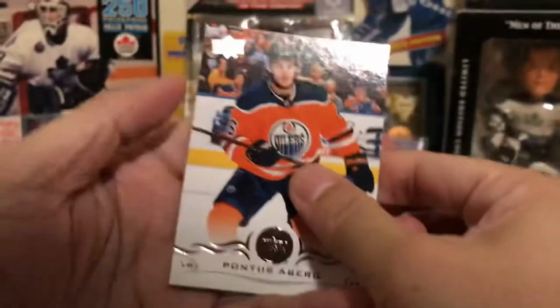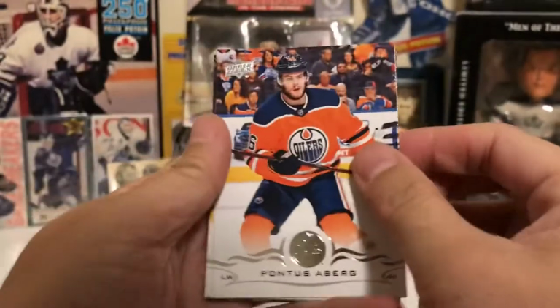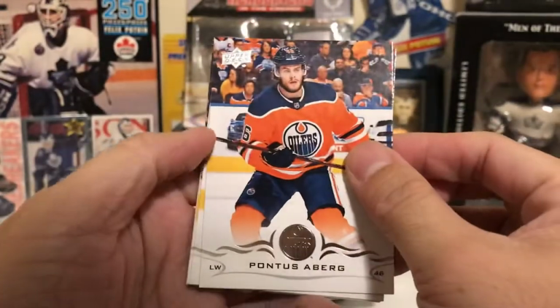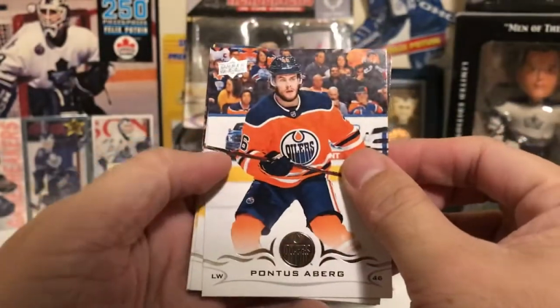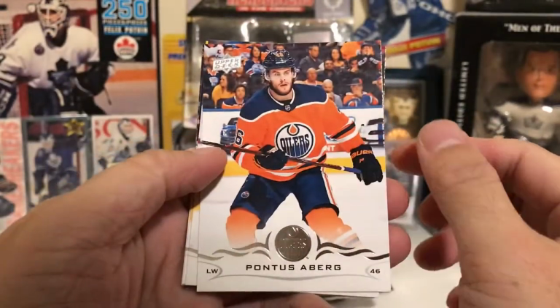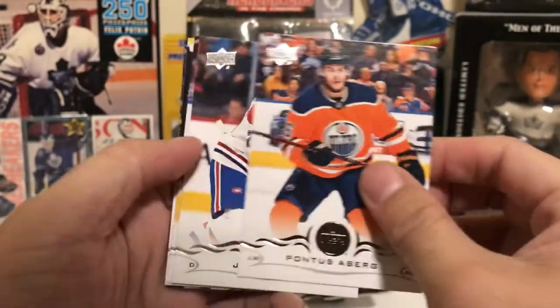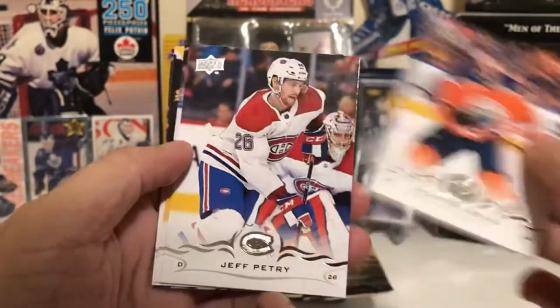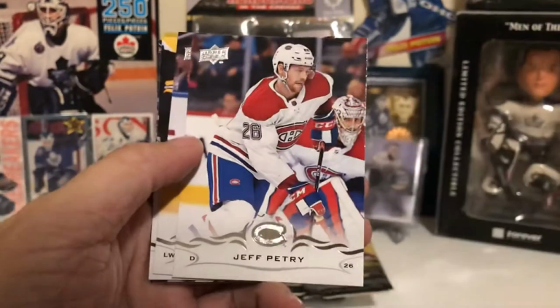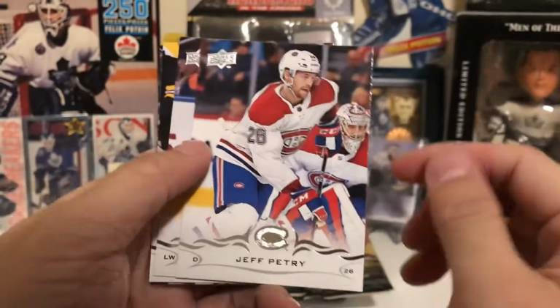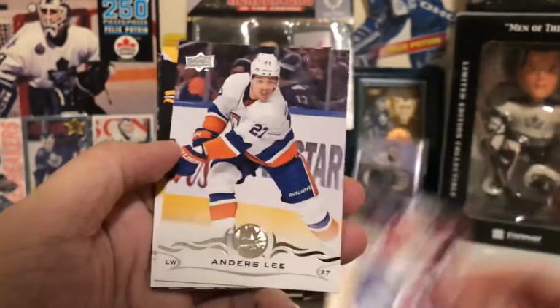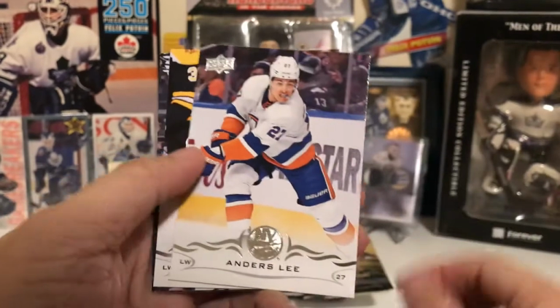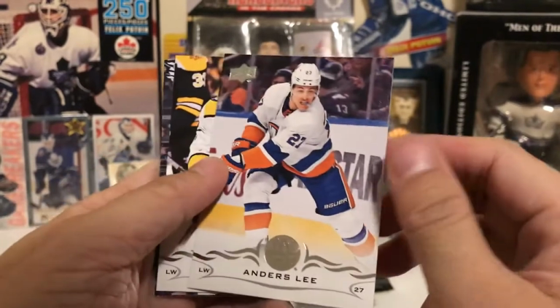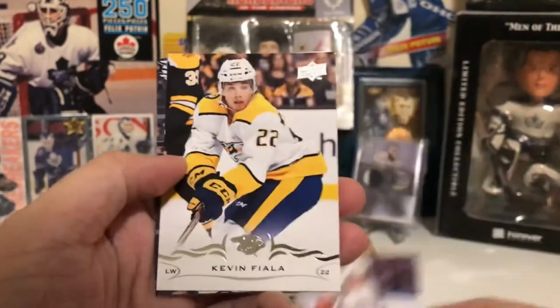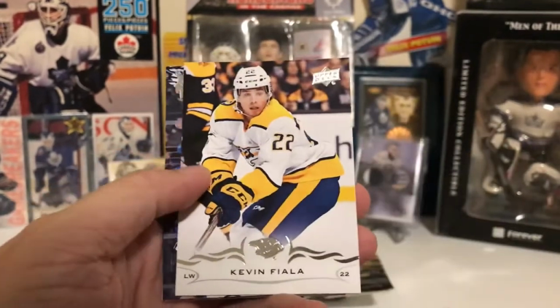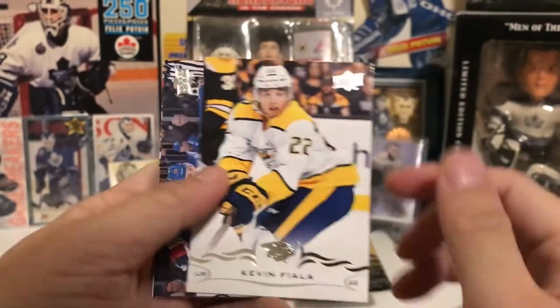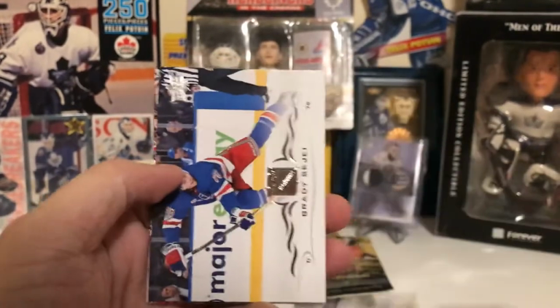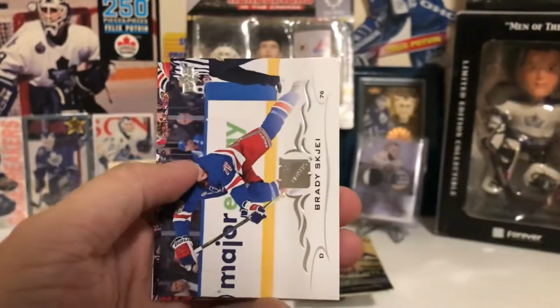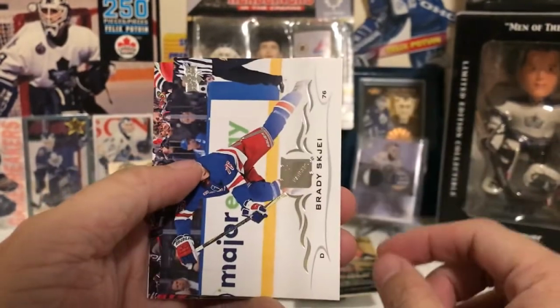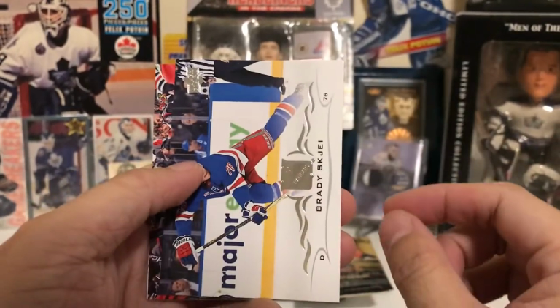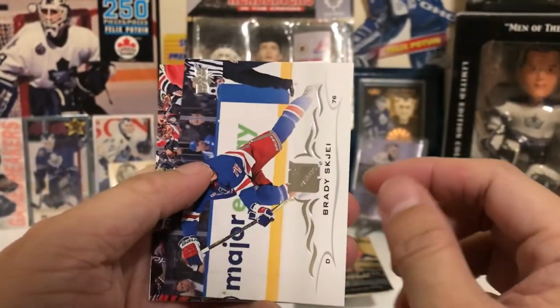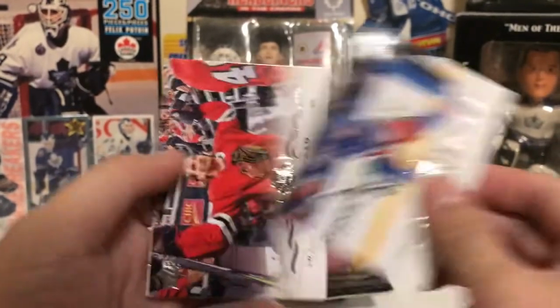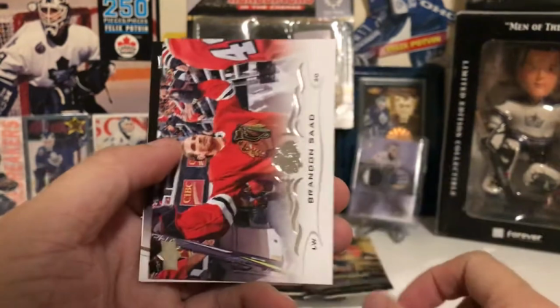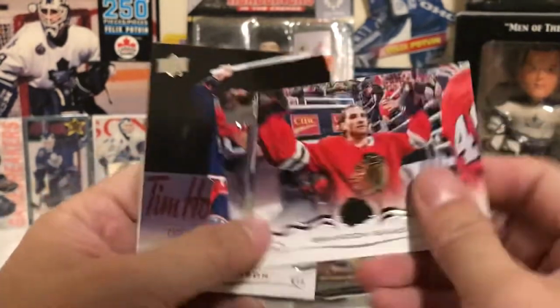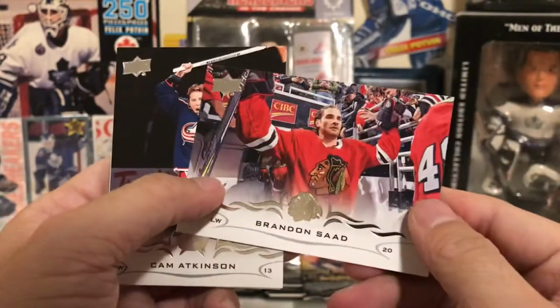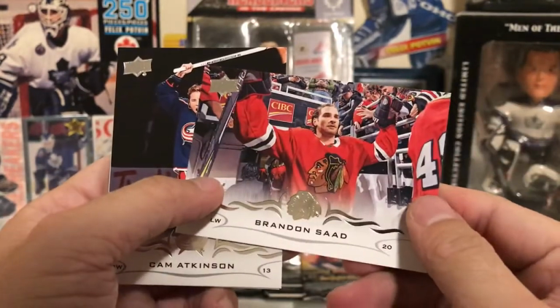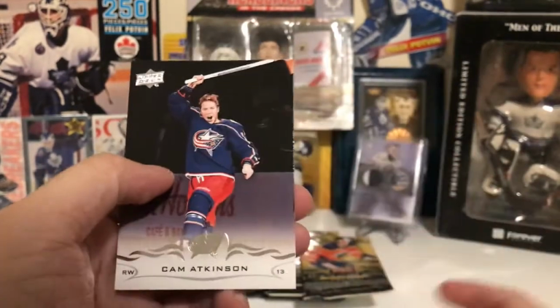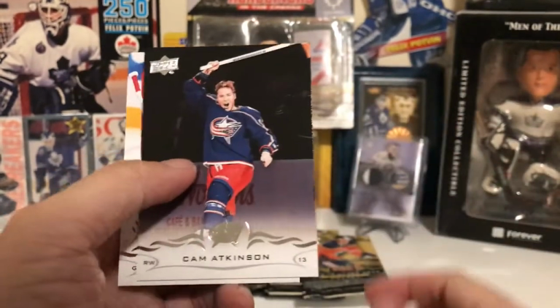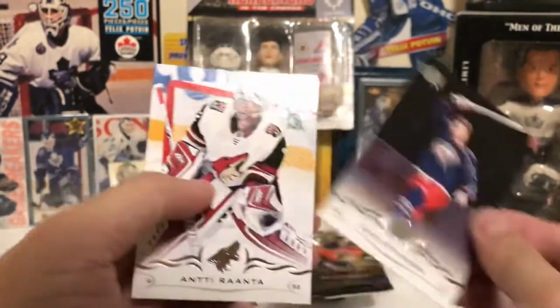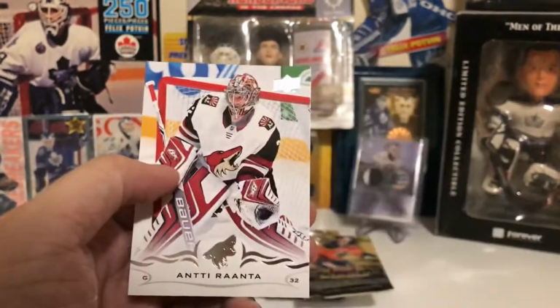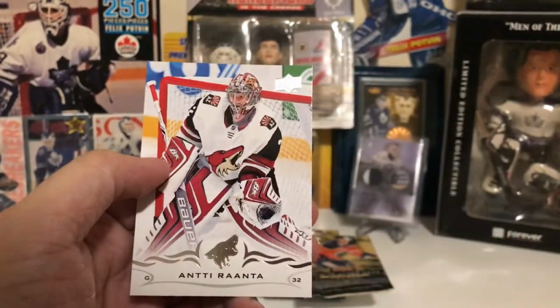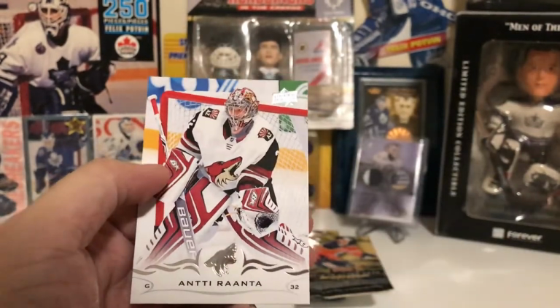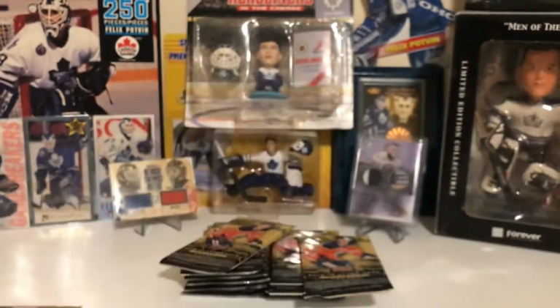First pack: we got Pontus, Burke, Jeff Petry, Anders Lee, Kevin Fiala, Brady Shkegee, Brandon Saad, Cam Atkinson, and Antti Ransai.